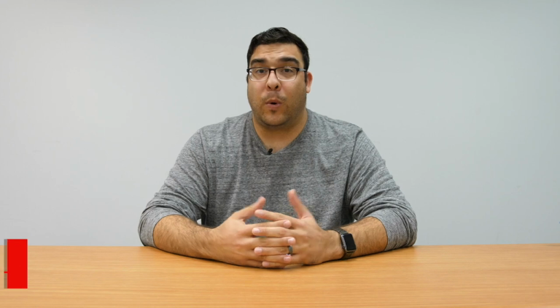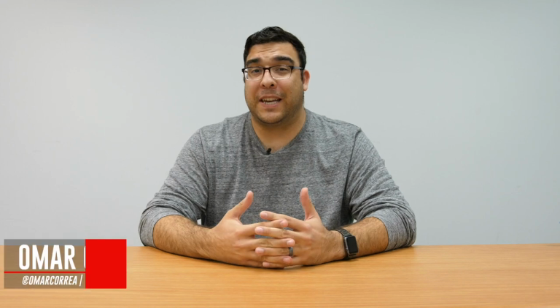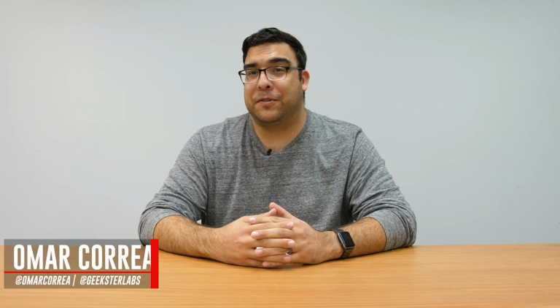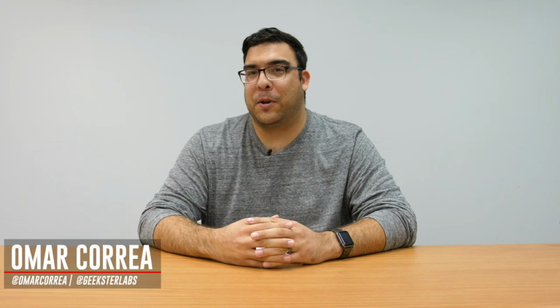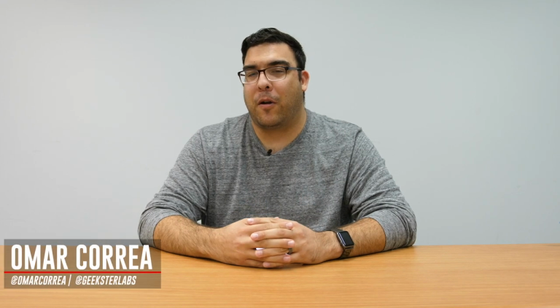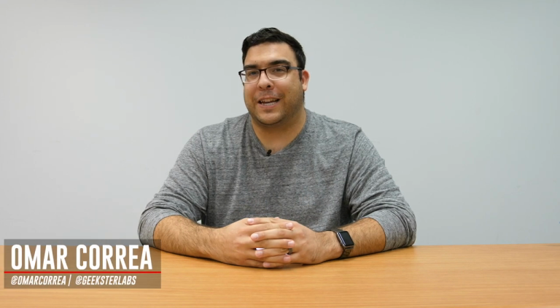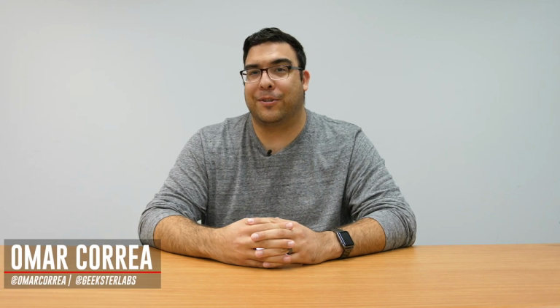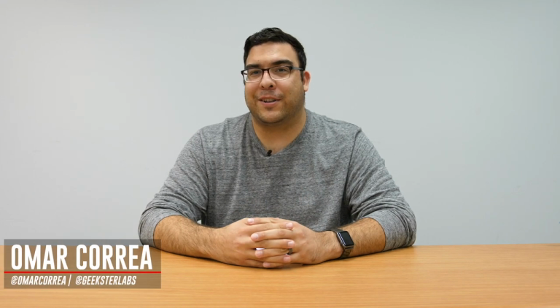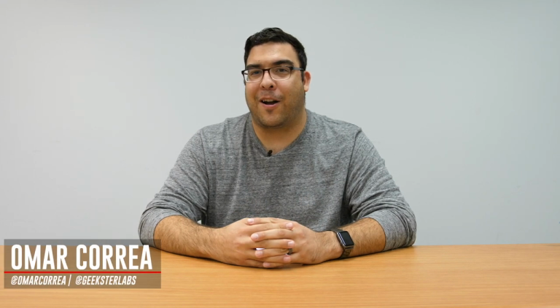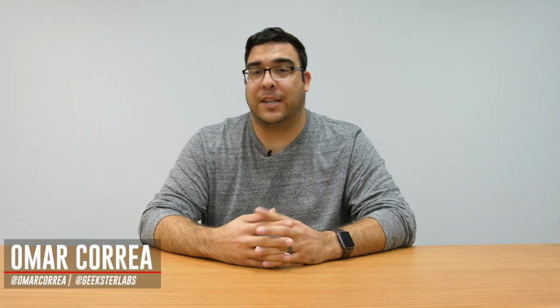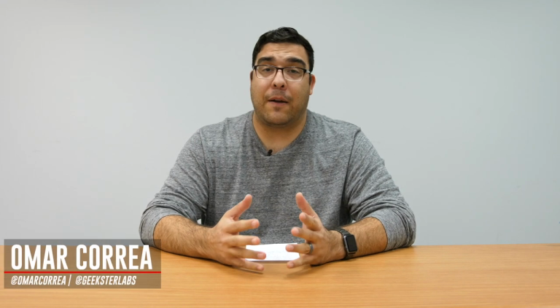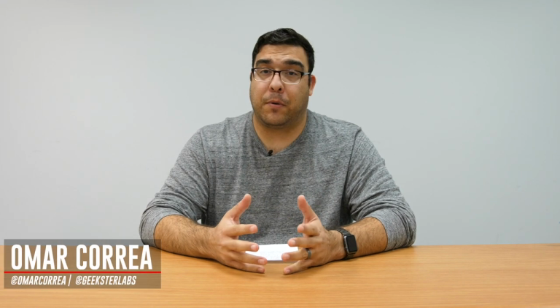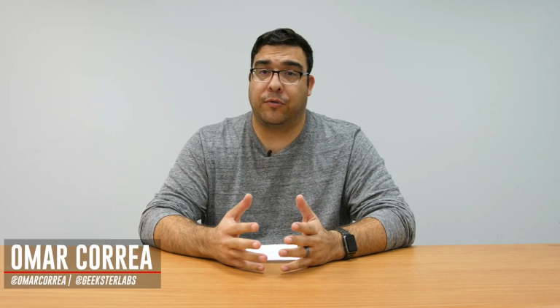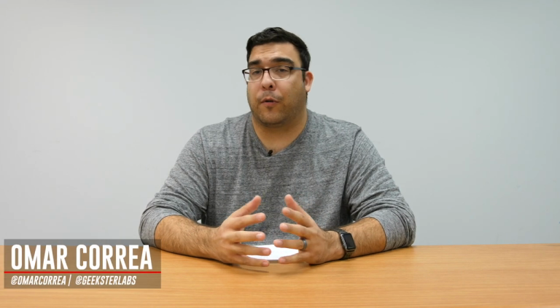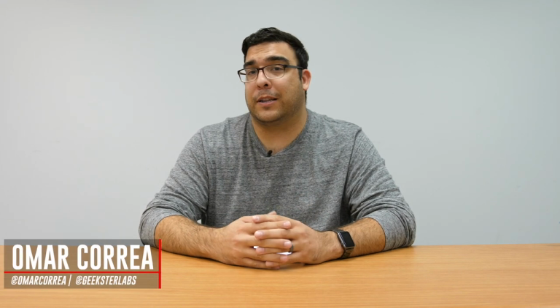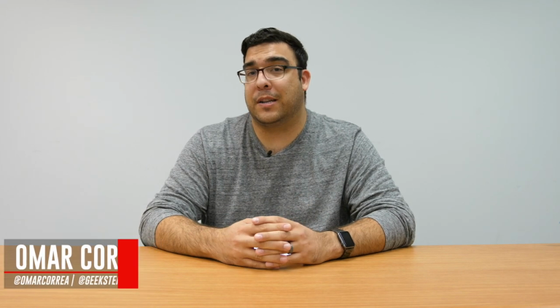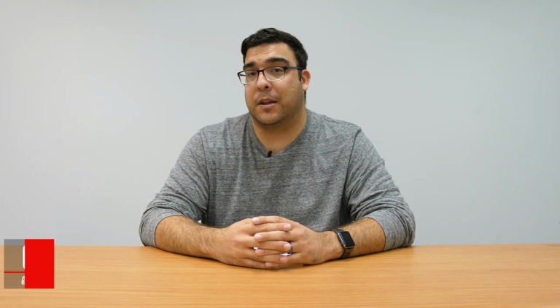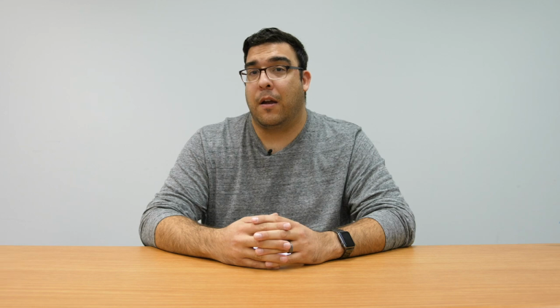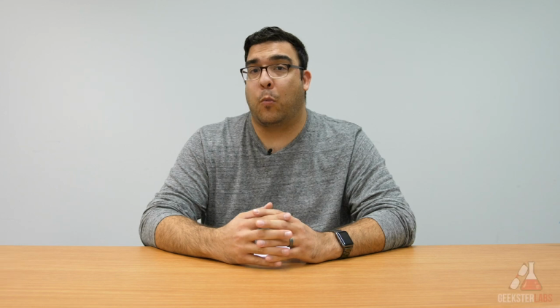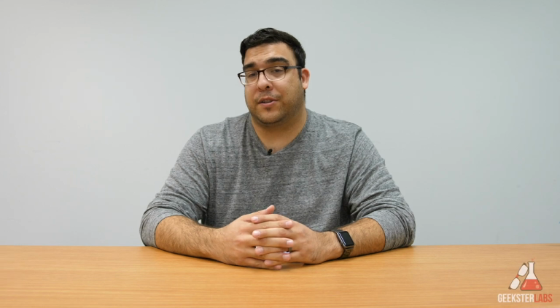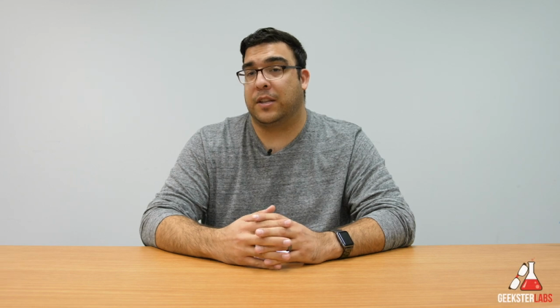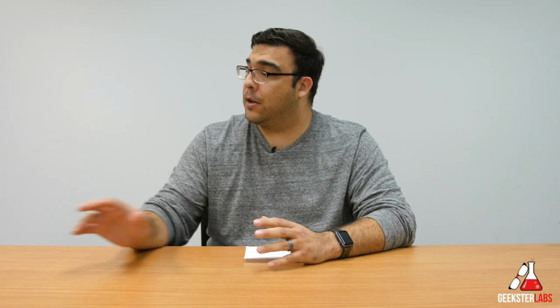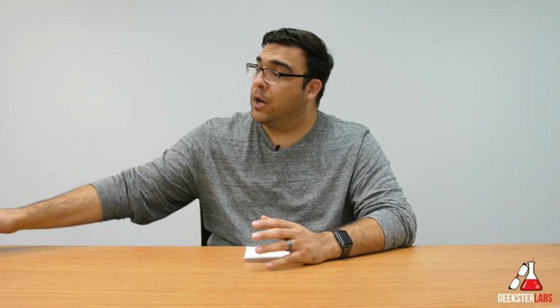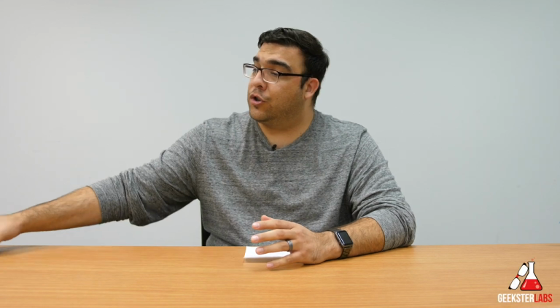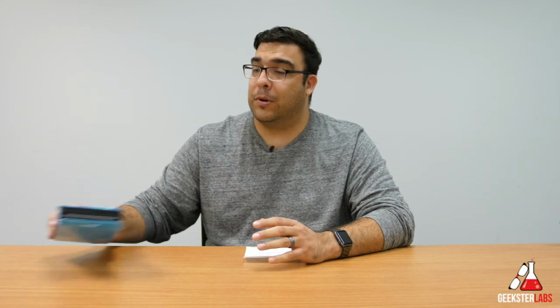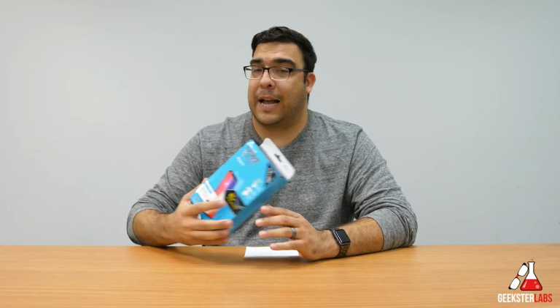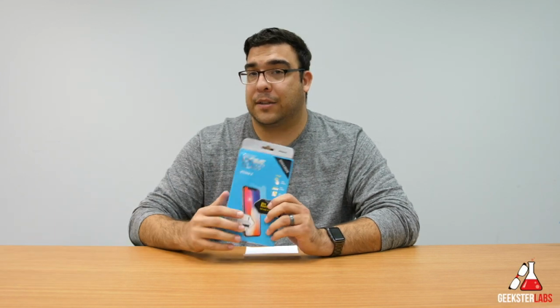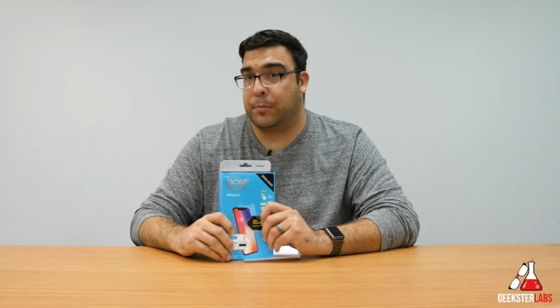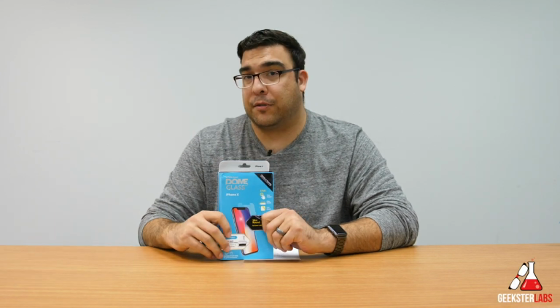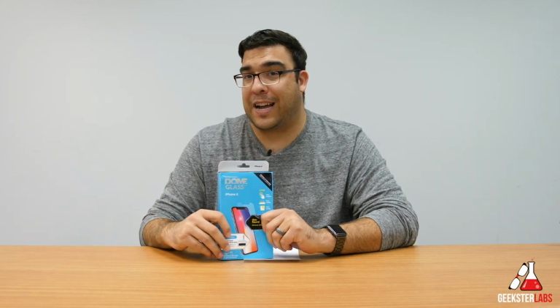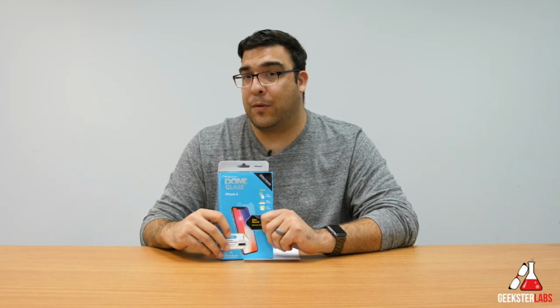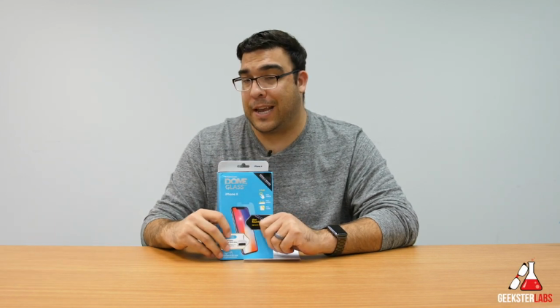What's up Geeksters? It's me Omar from GeeksterLabs.com and today I have a sponsored review for a product that was sent to me from Whitestone — this is their Dome Glass Screen Protector for the iPhone X.